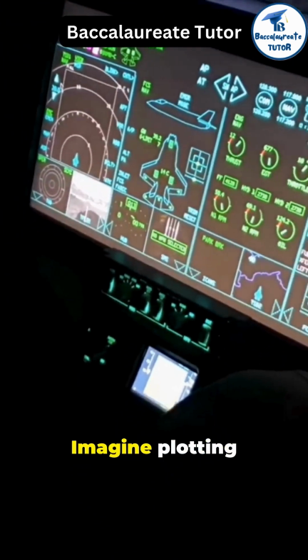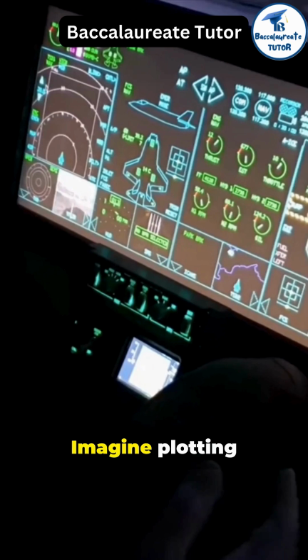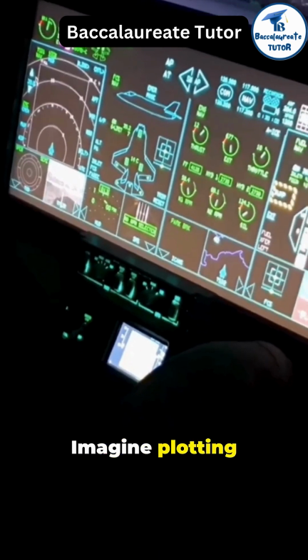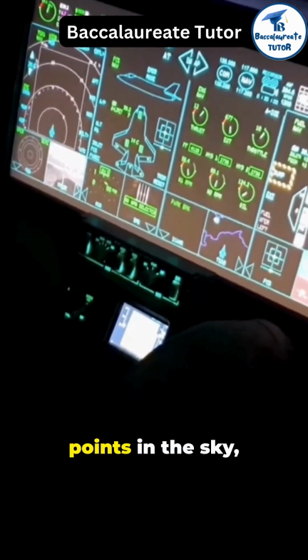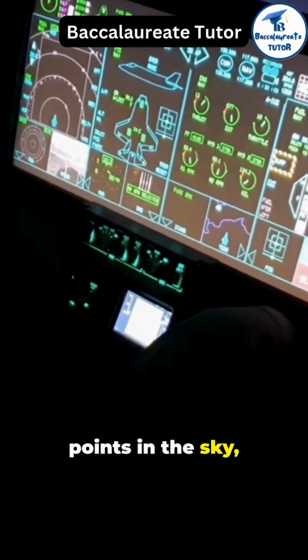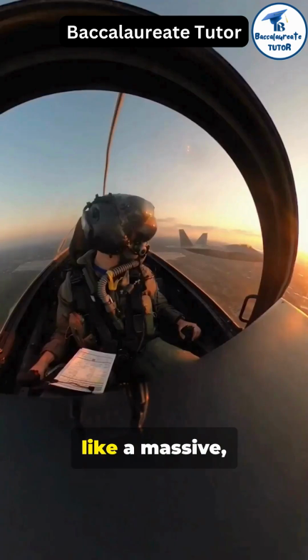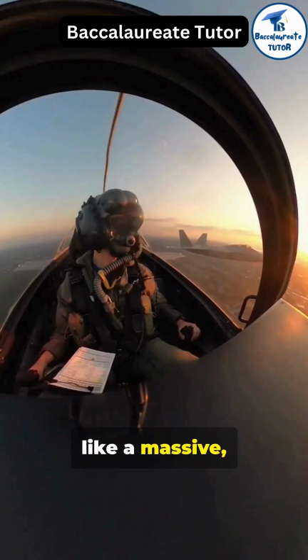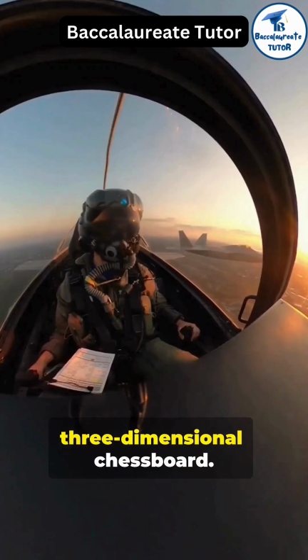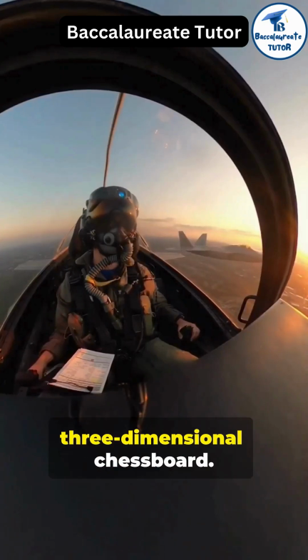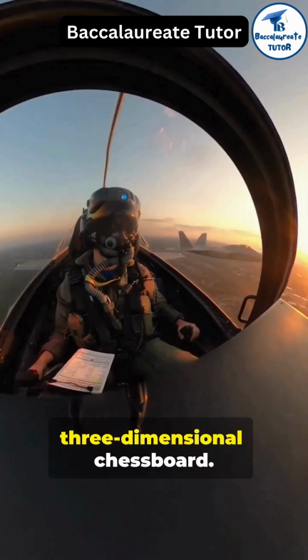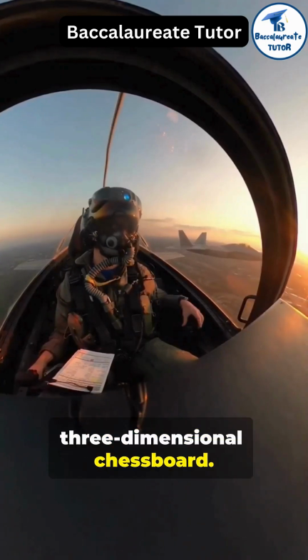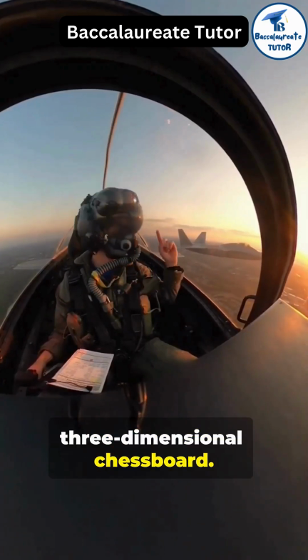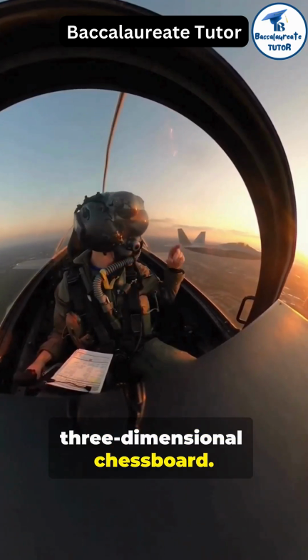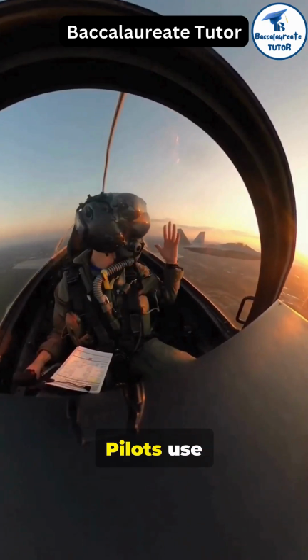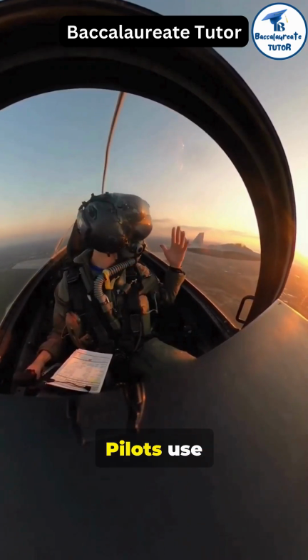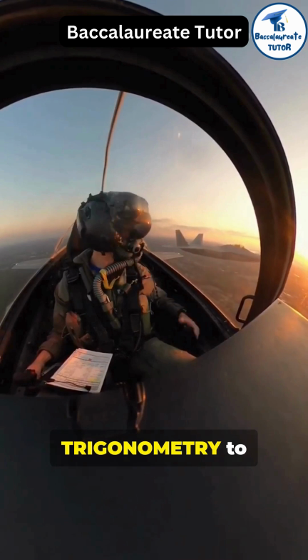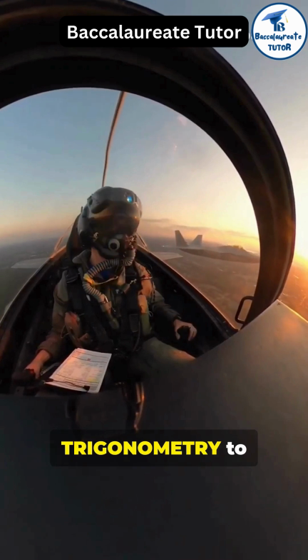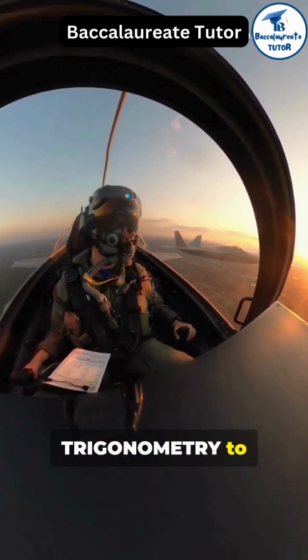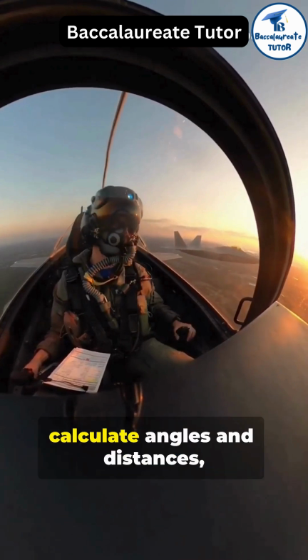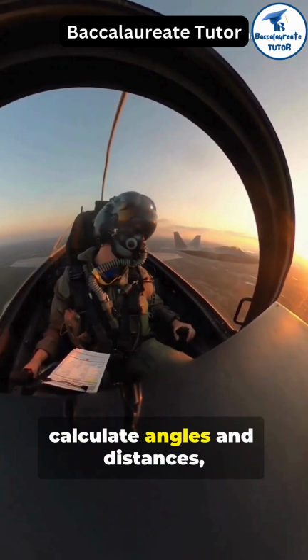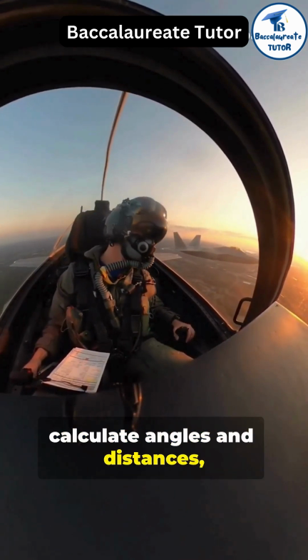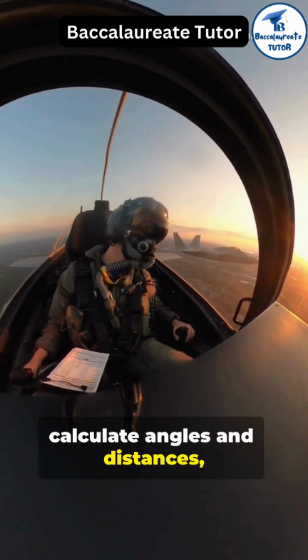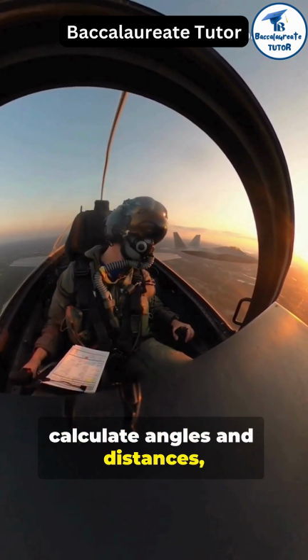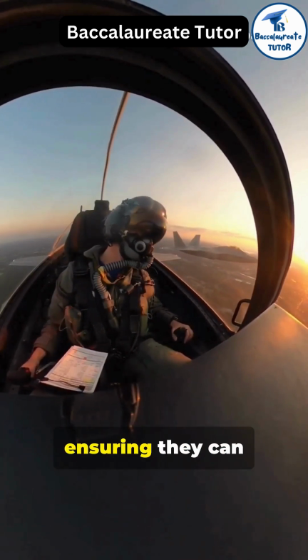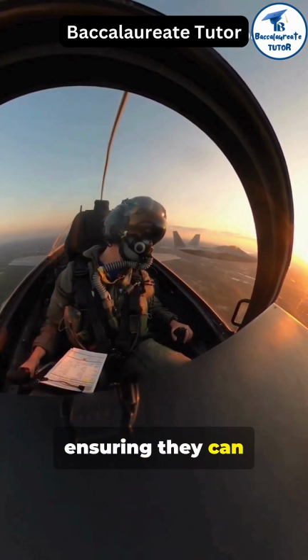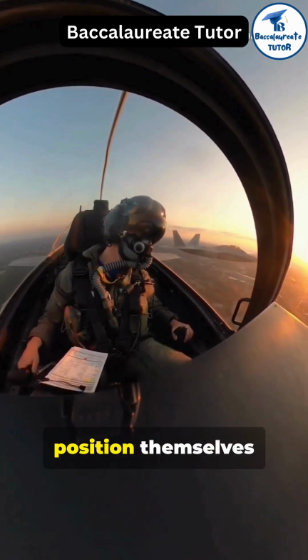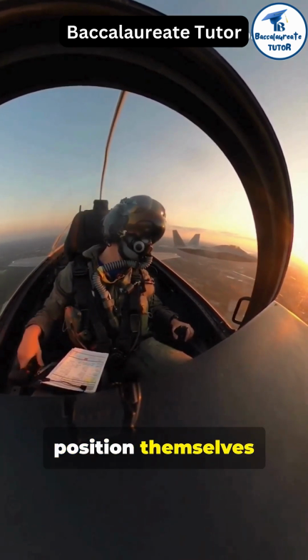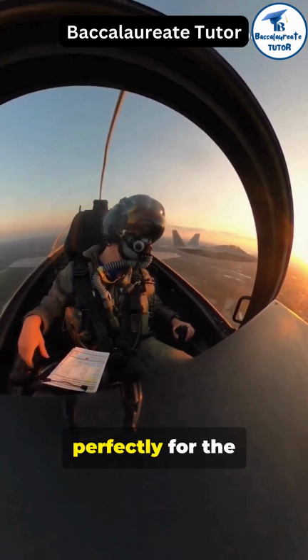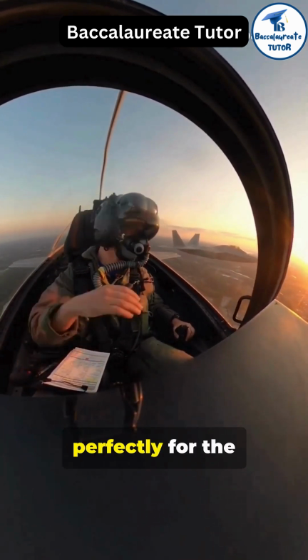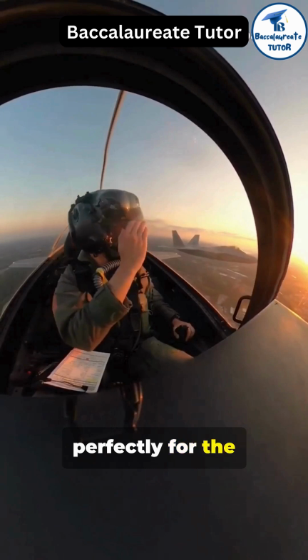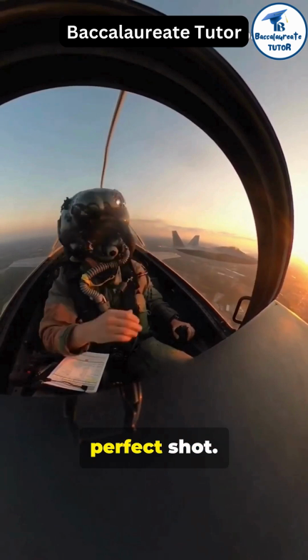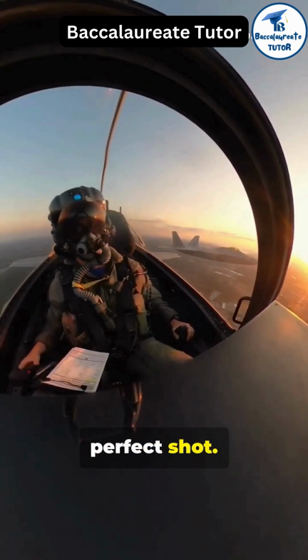Imagine plotting points in the sky like a massive three-dimensional chessboard. Pilots use trigonometry to calculate angles and distances, ensuring they can position themselves perfectly for the perfect shot.